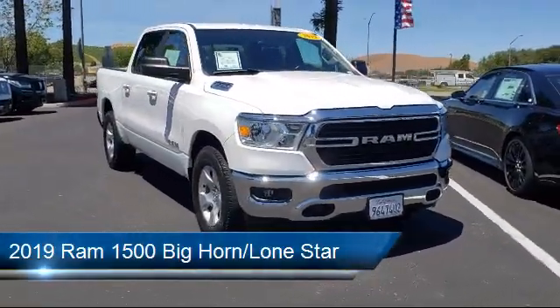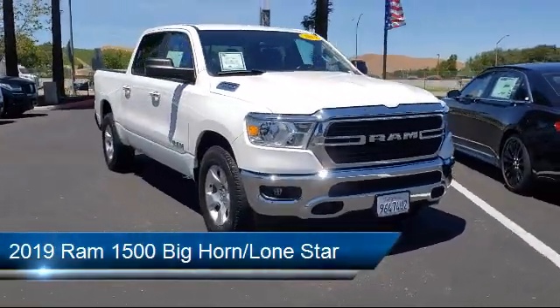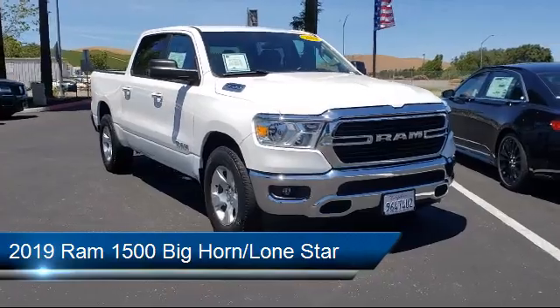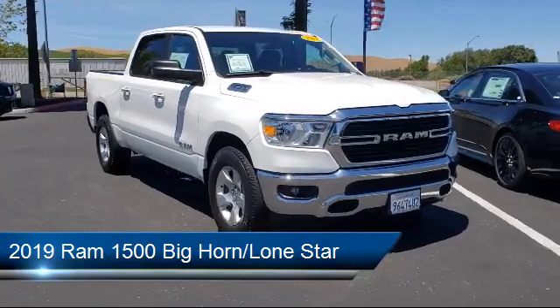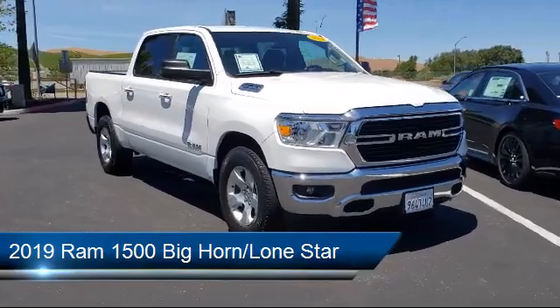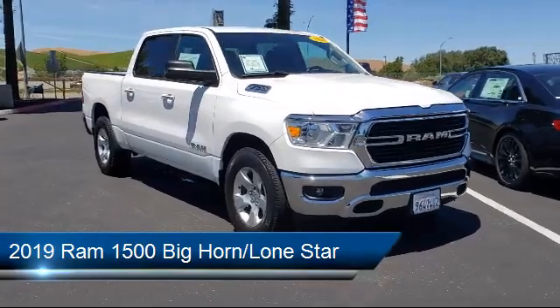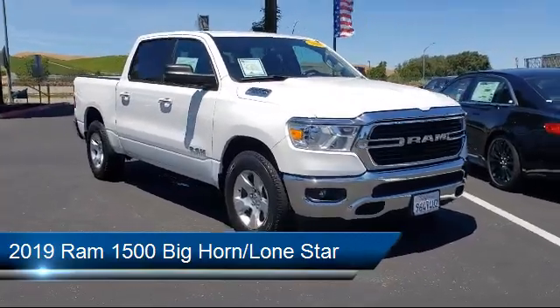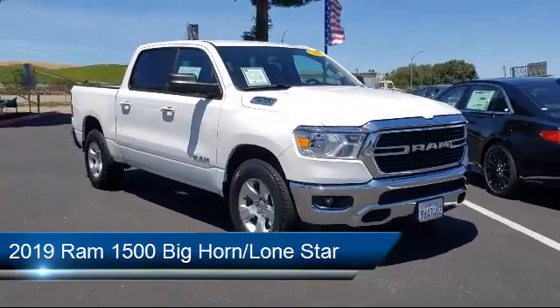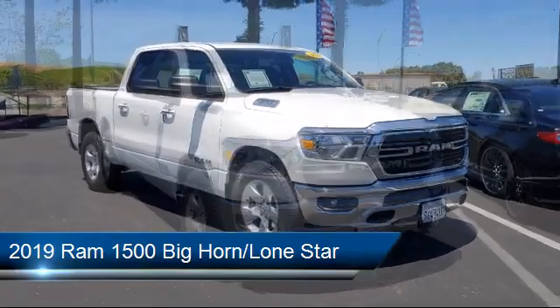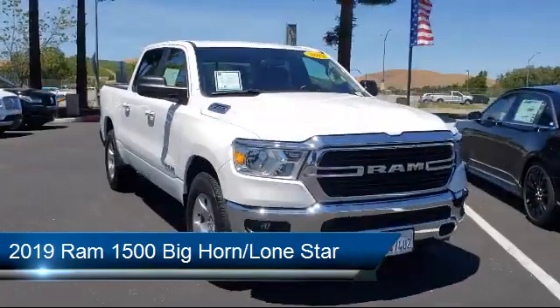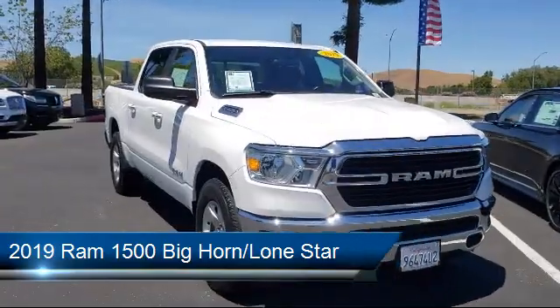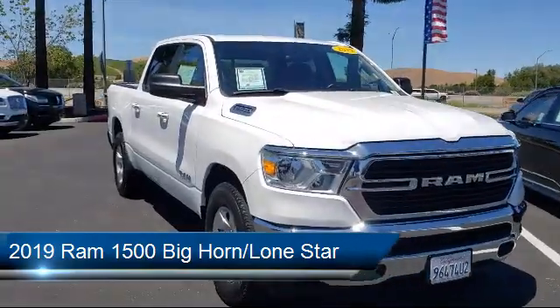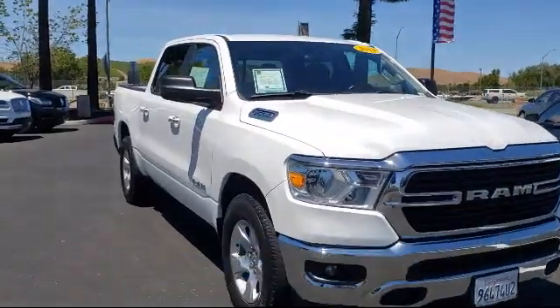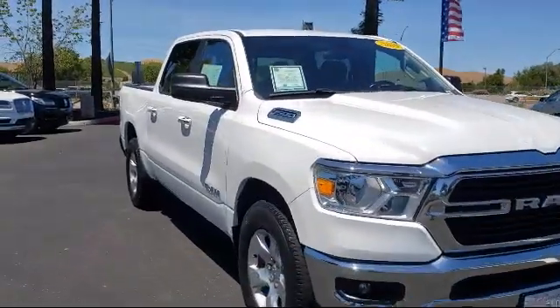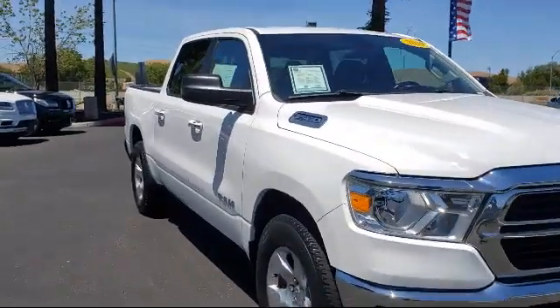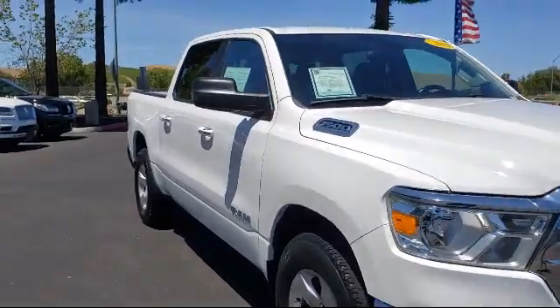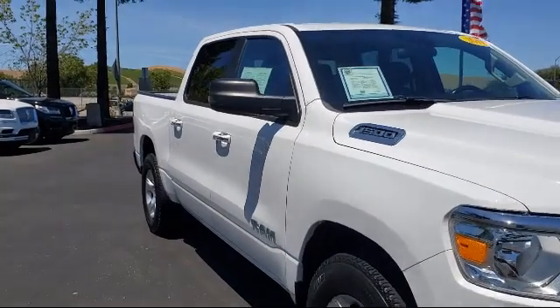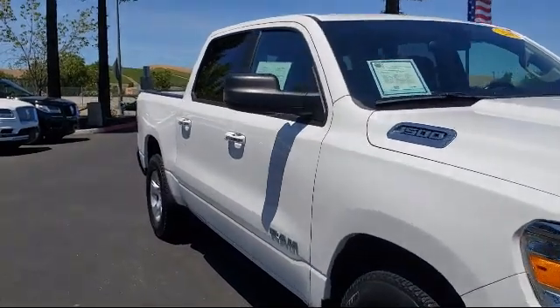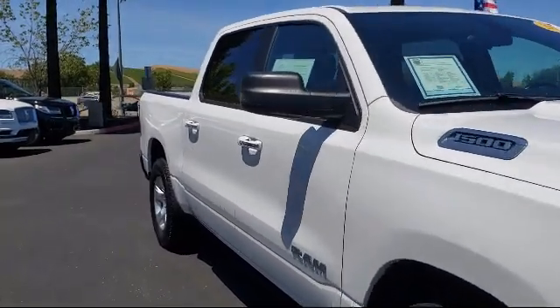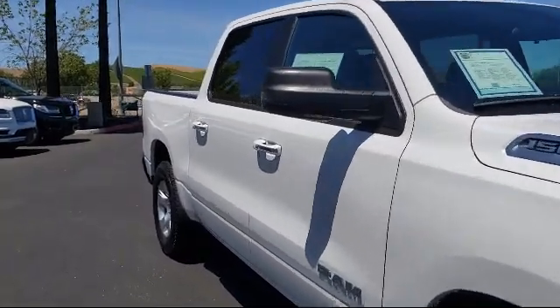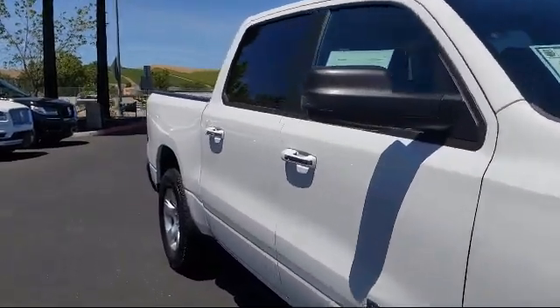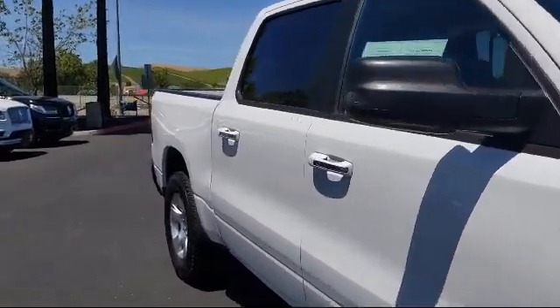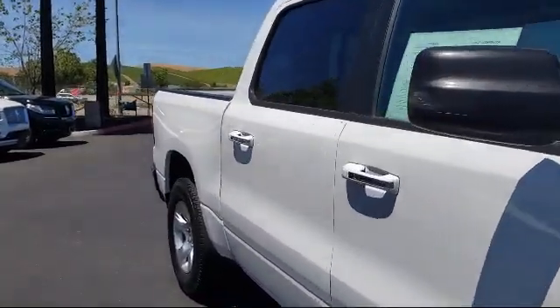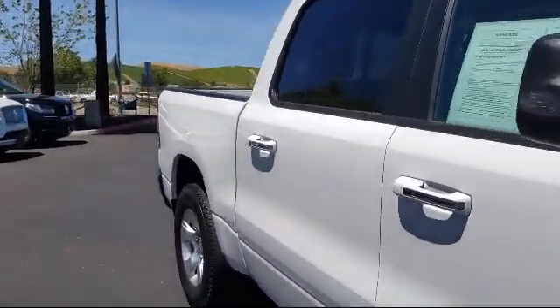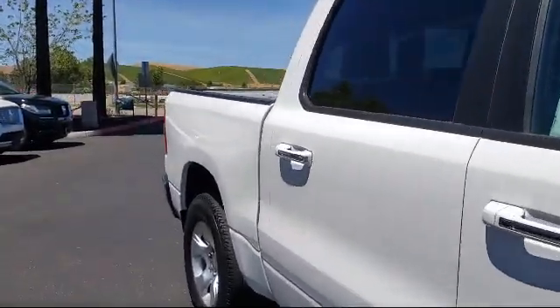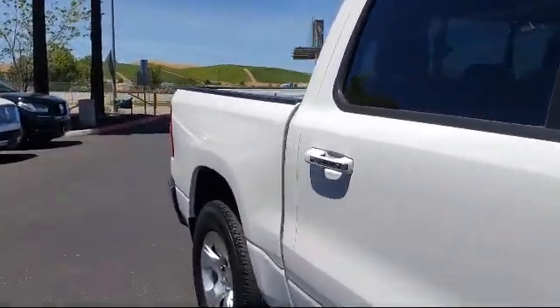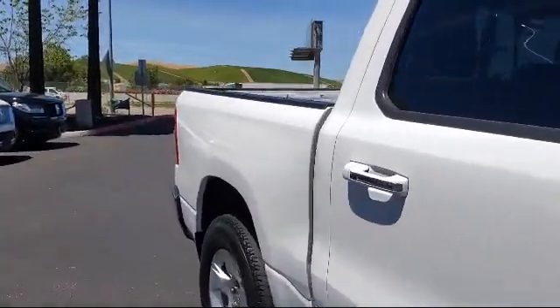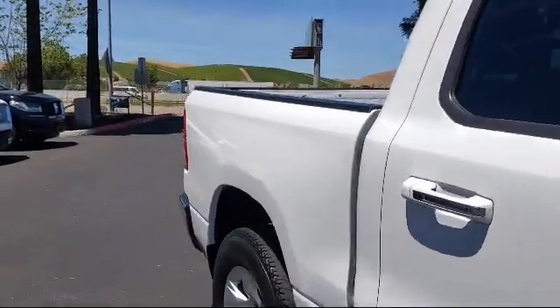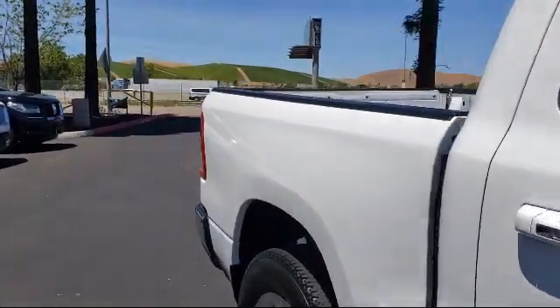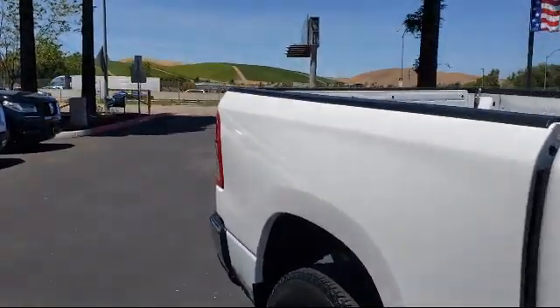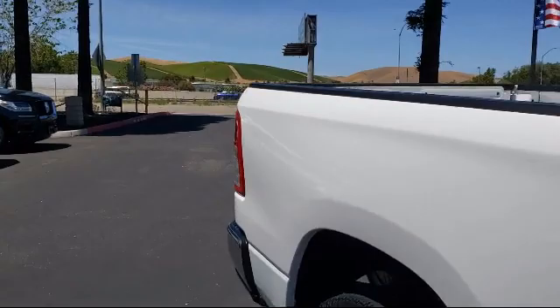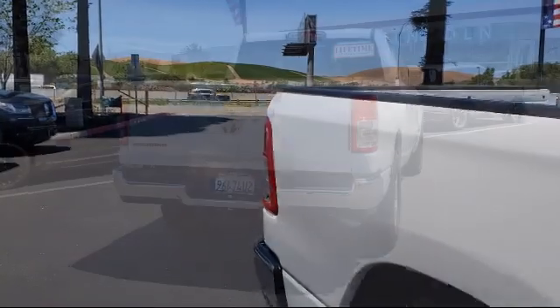It comes equipped with a split fold-down rear seat, chrome bumpers, dual front side impact airbags, fully automatic headlights, and a park view rear backup camera.